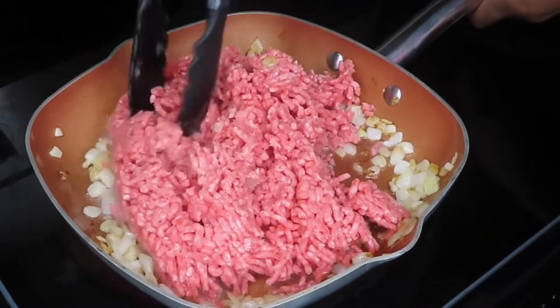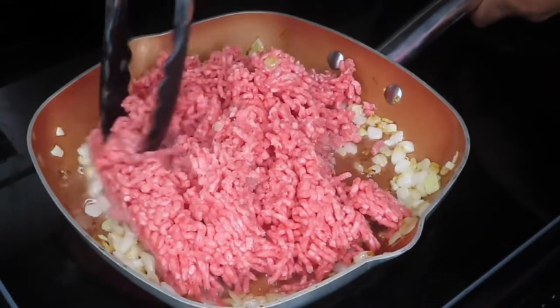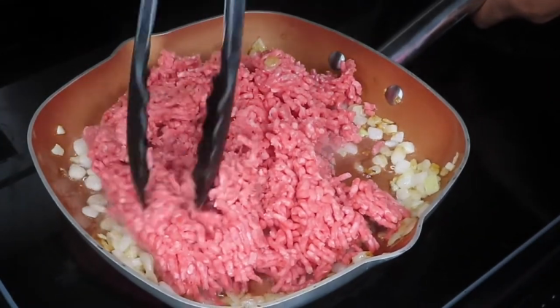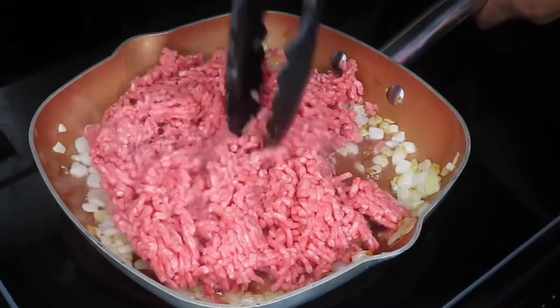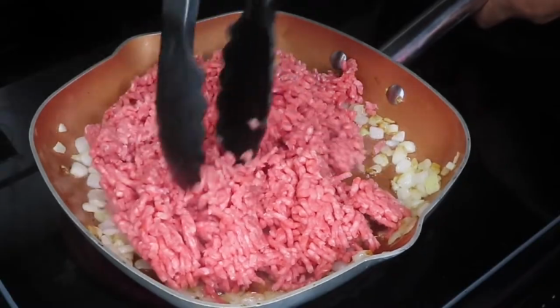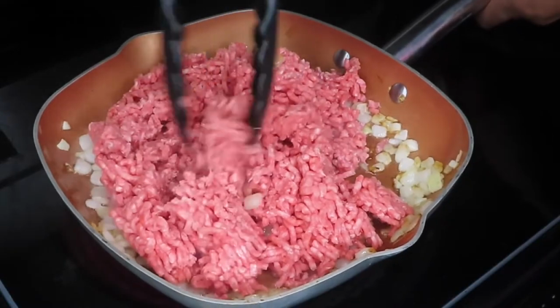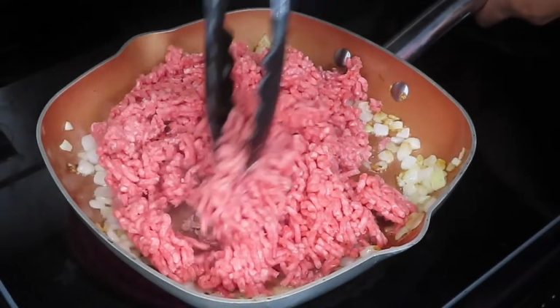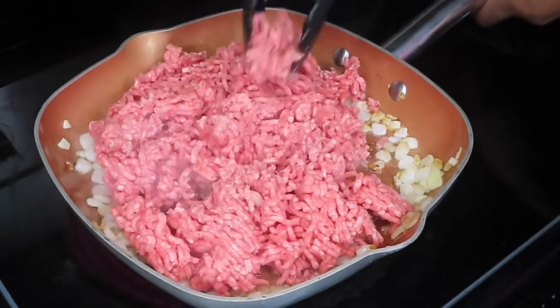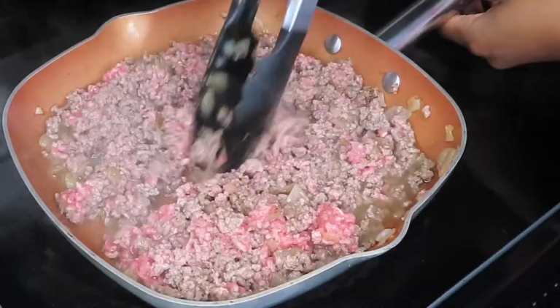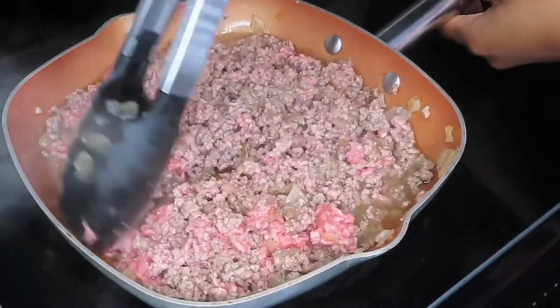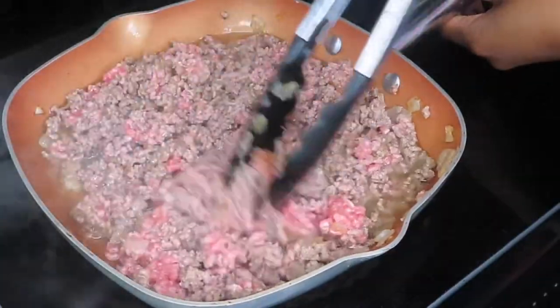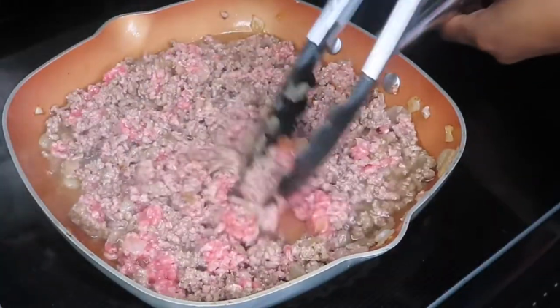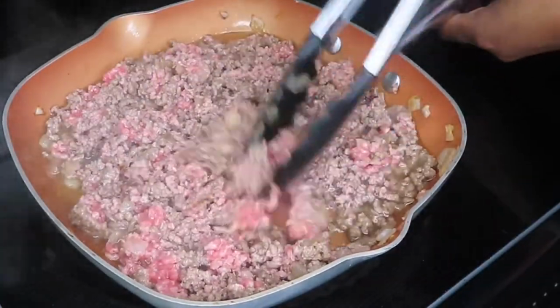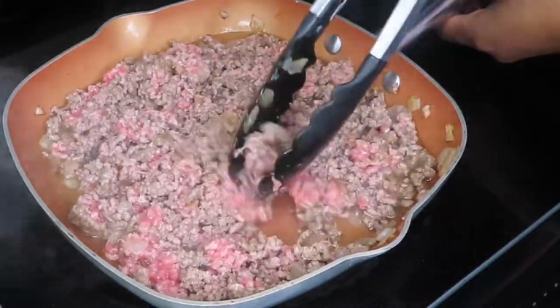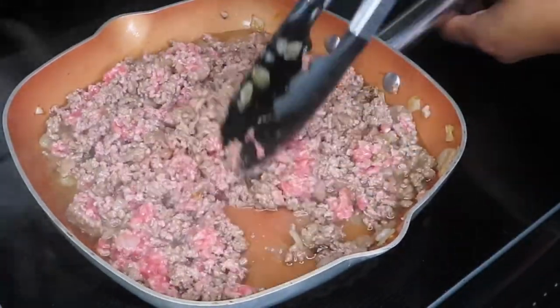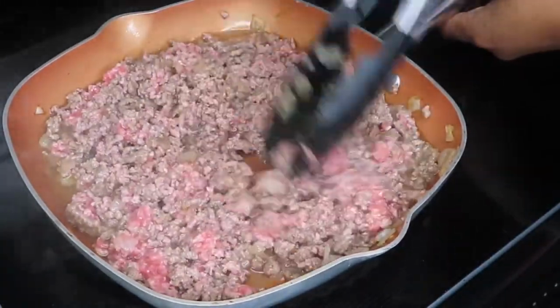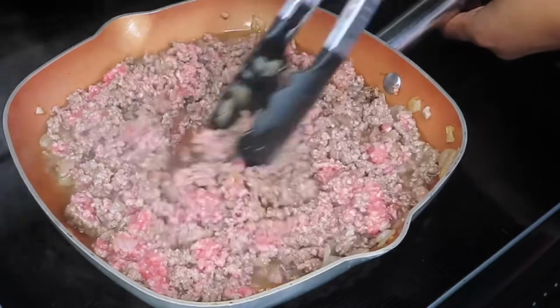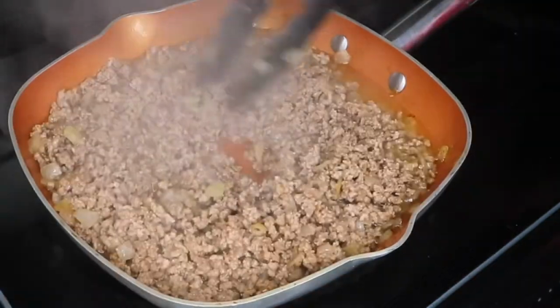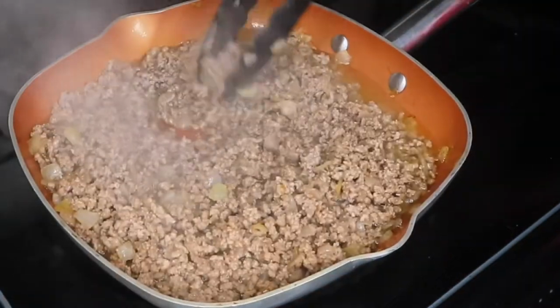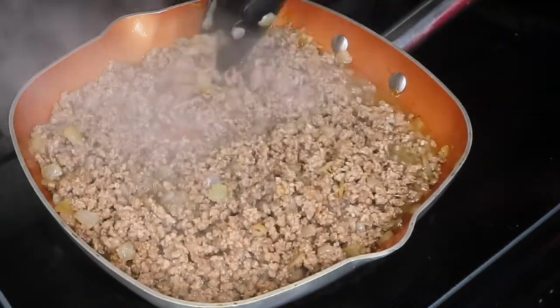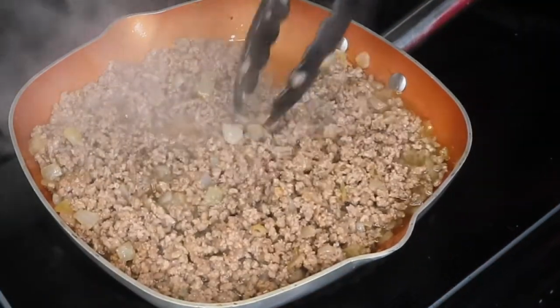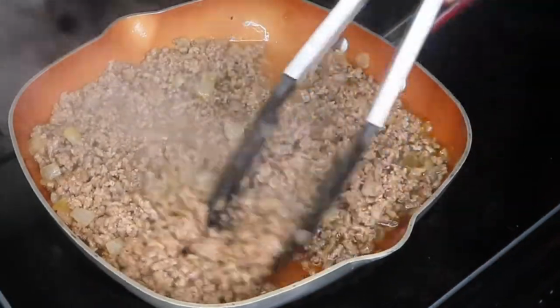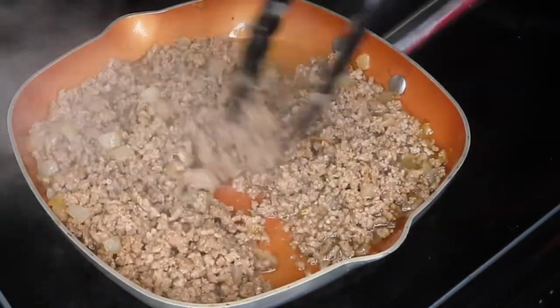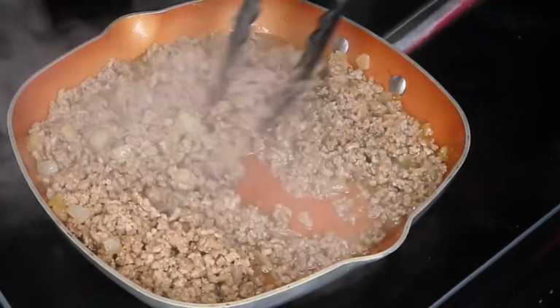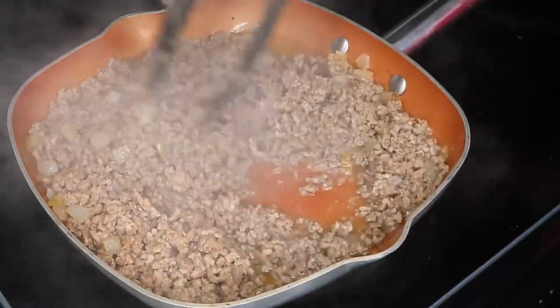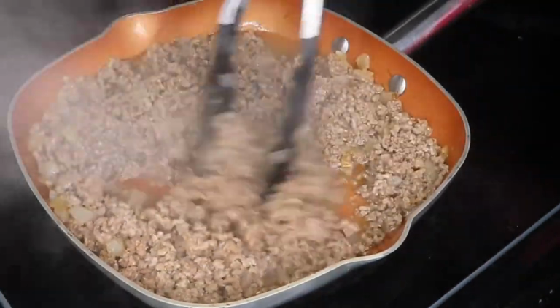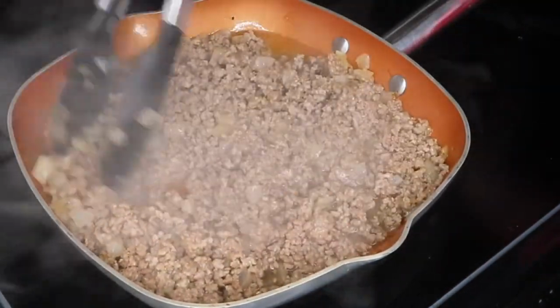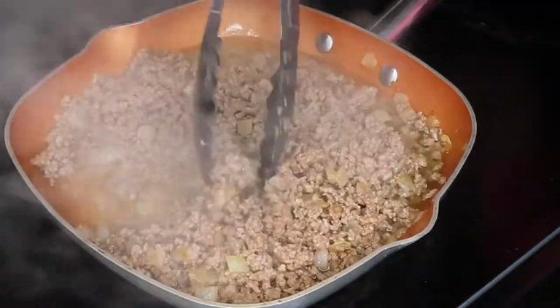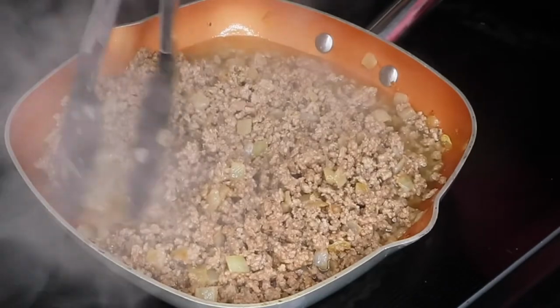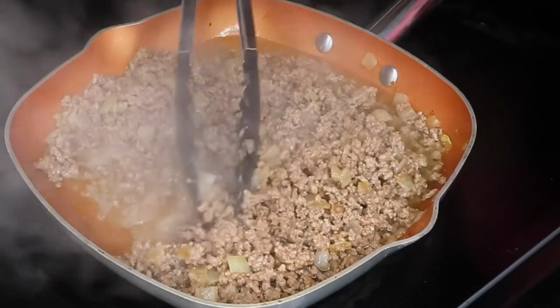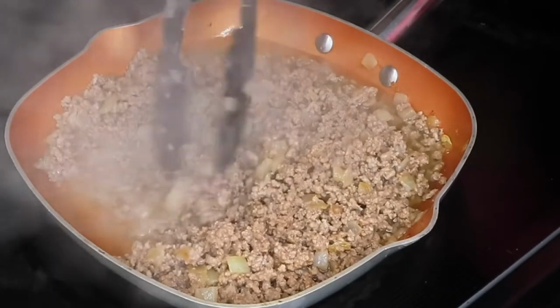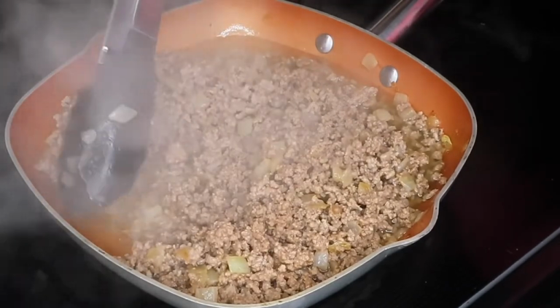I'm going to go ahead and drop in my ground beef, break that up, and cook that all the way through. Once my ground beef is cooked all the way through, as you can see, it released a lot of fat.